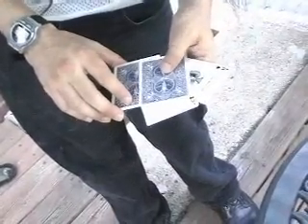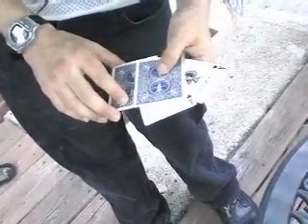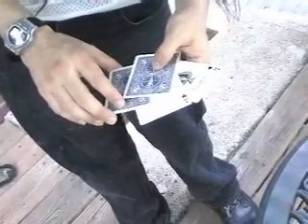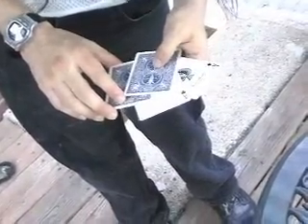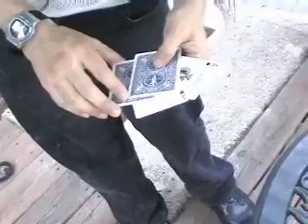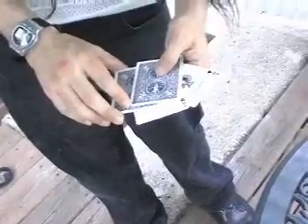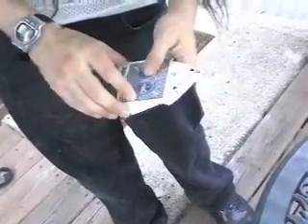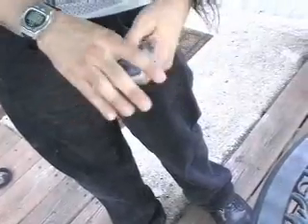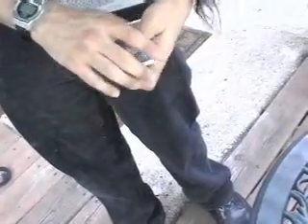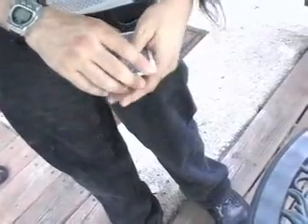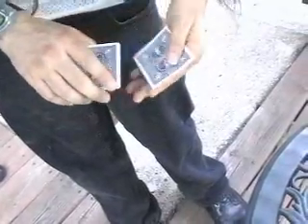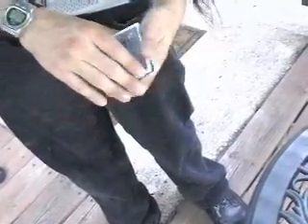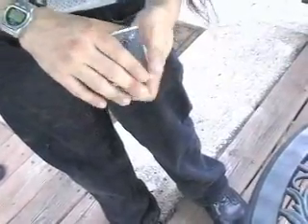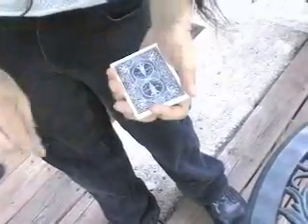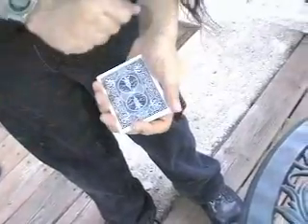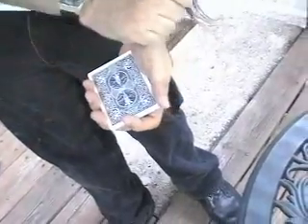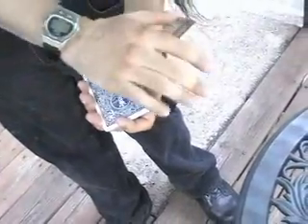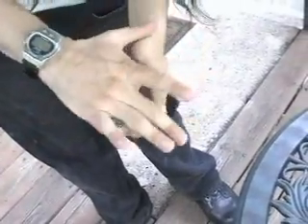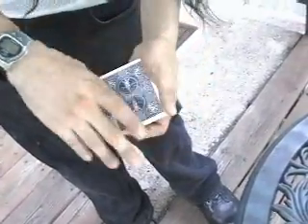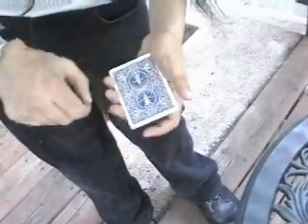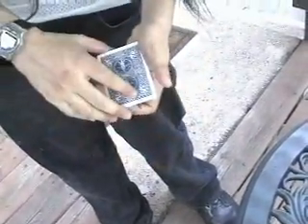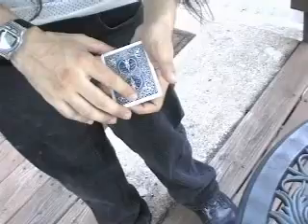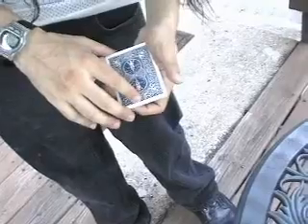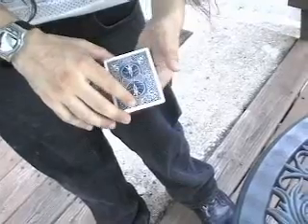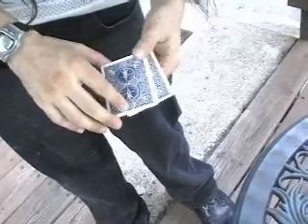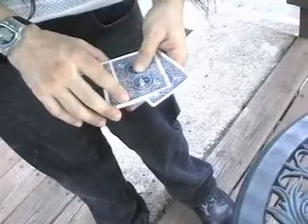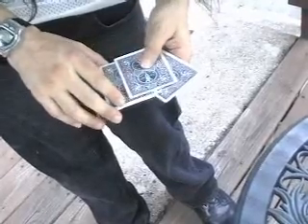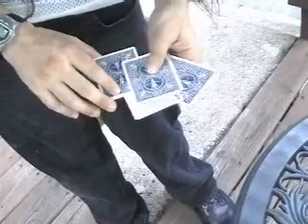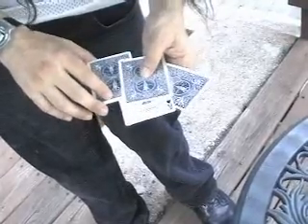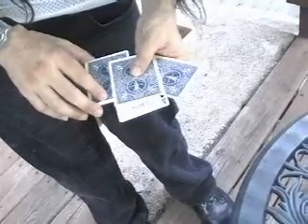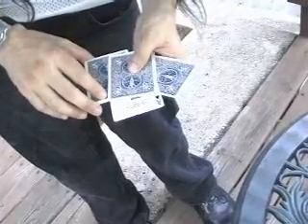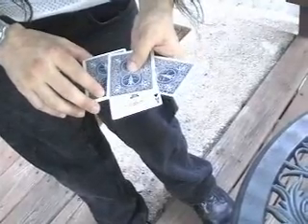Let's try for the ace of hearts this time. I'm just gonna wave my hand over like this. The ace of hearts turns face down.